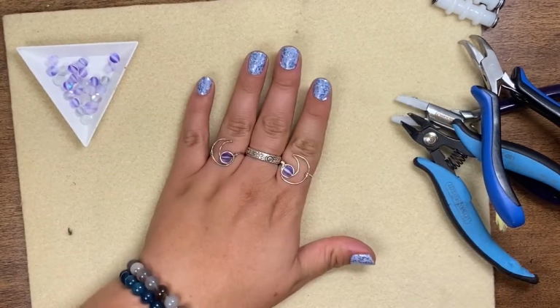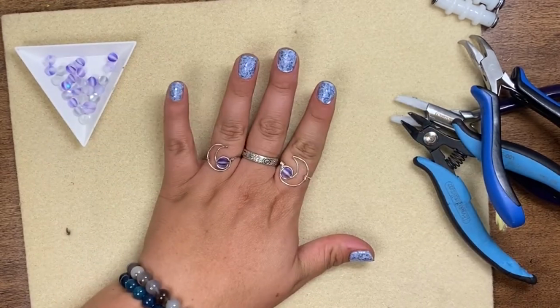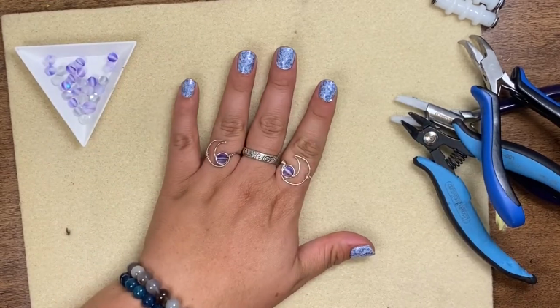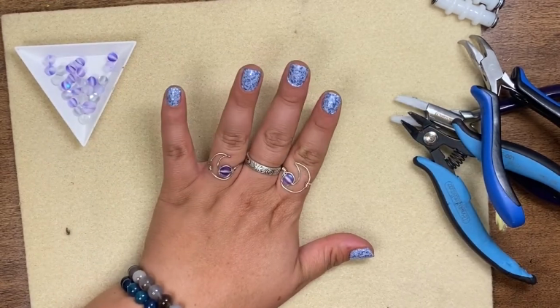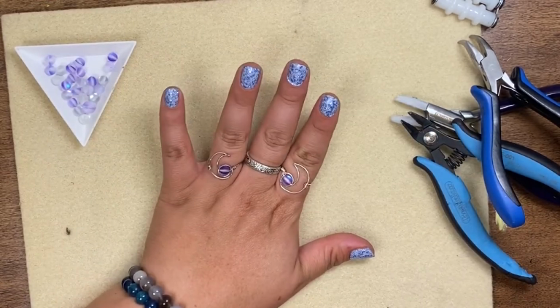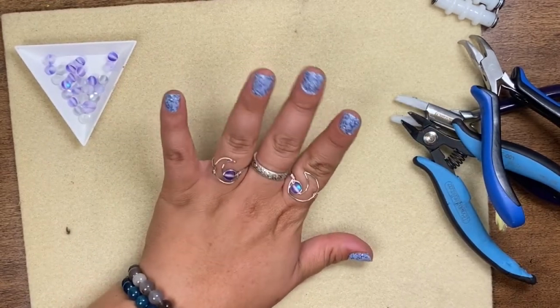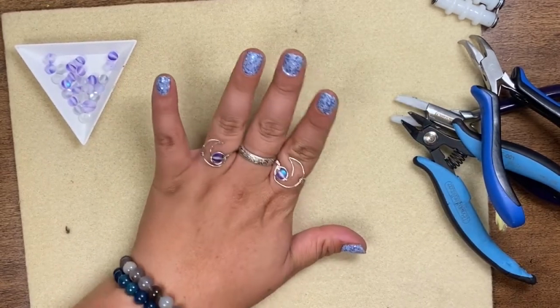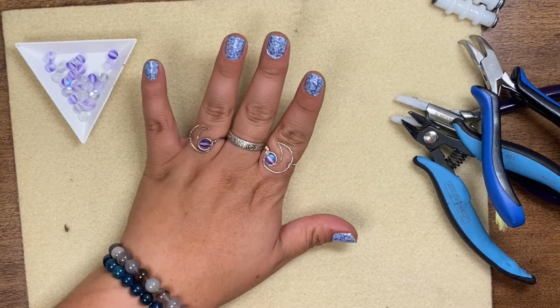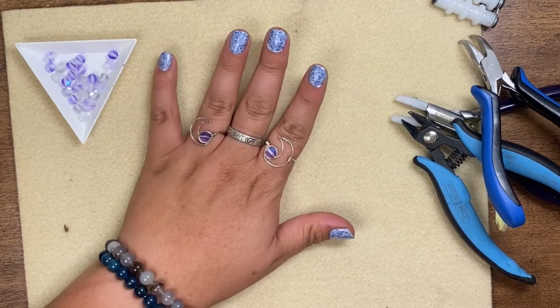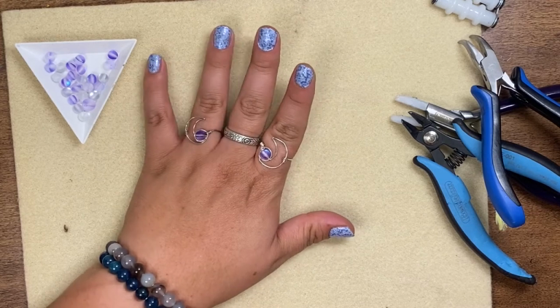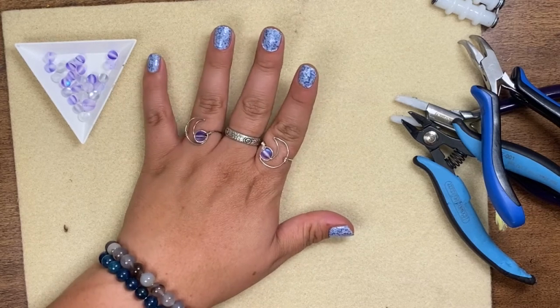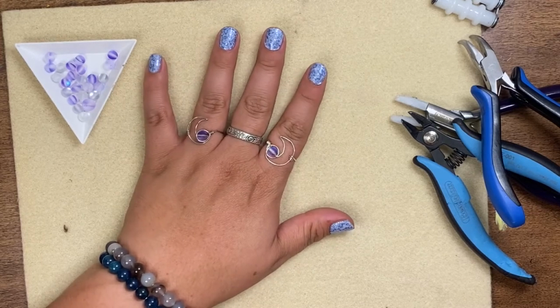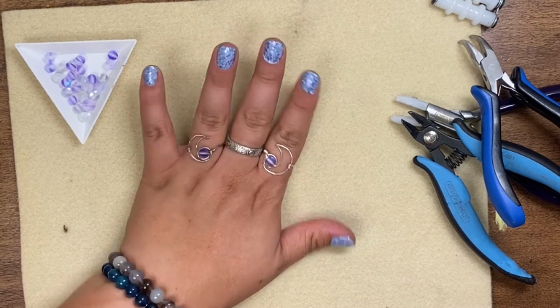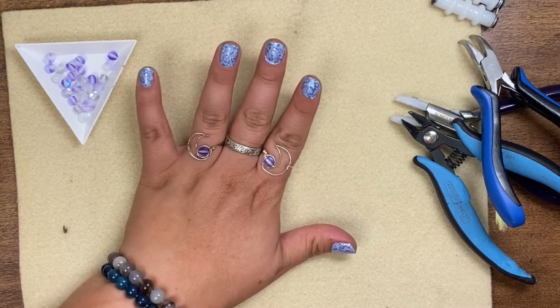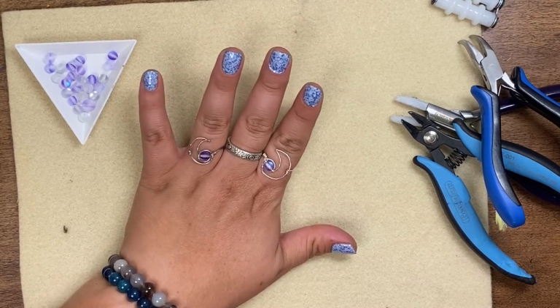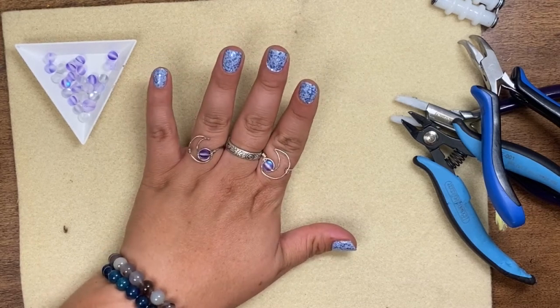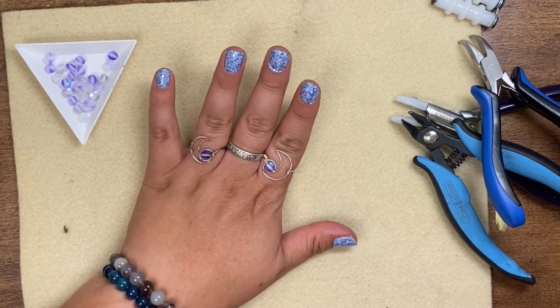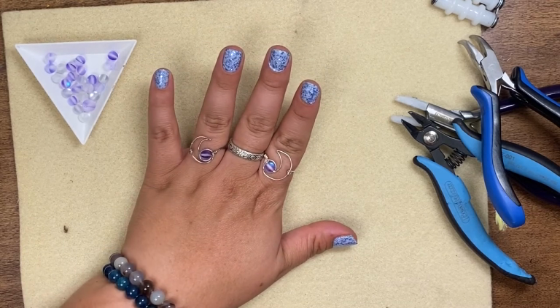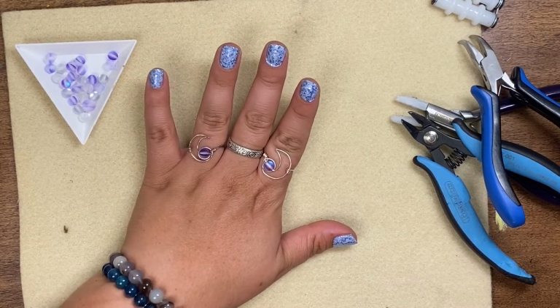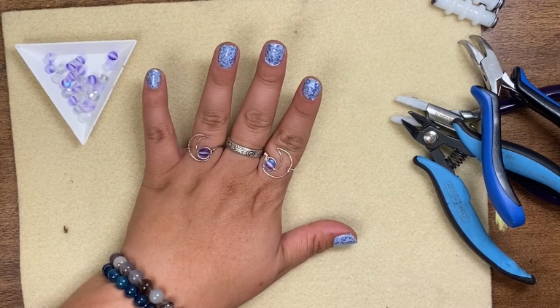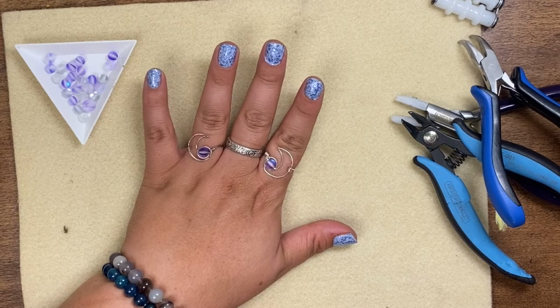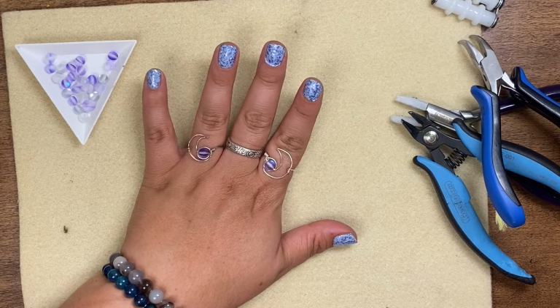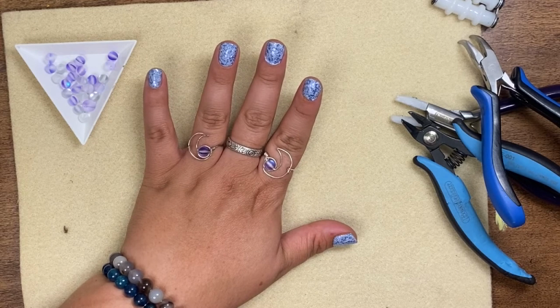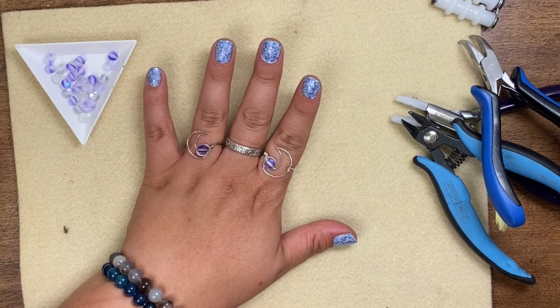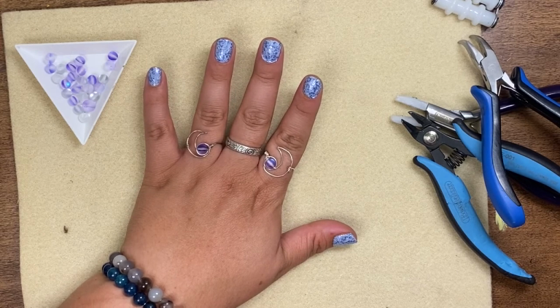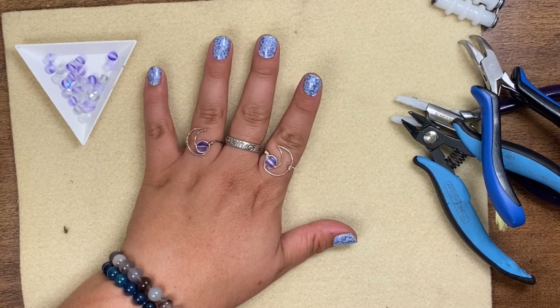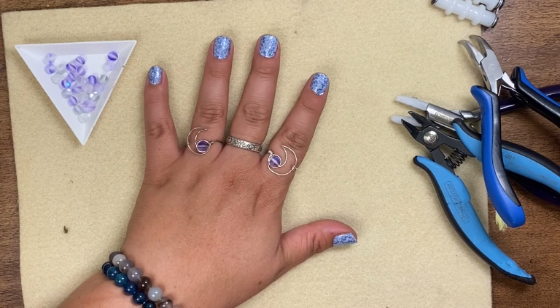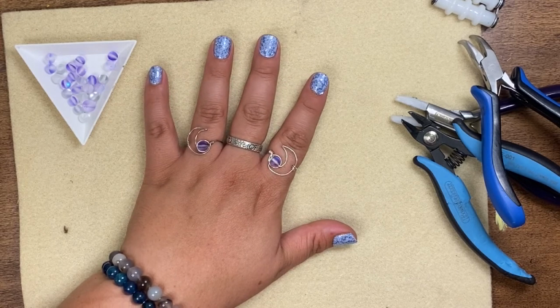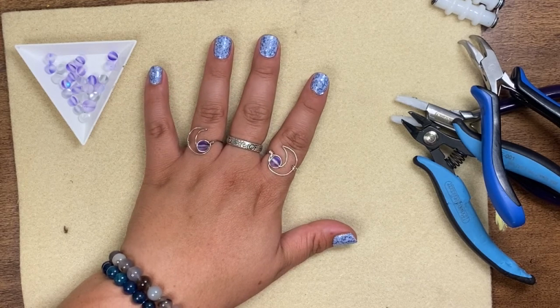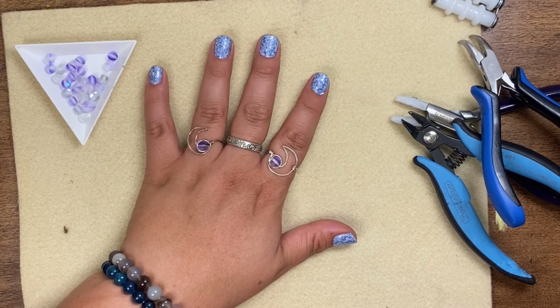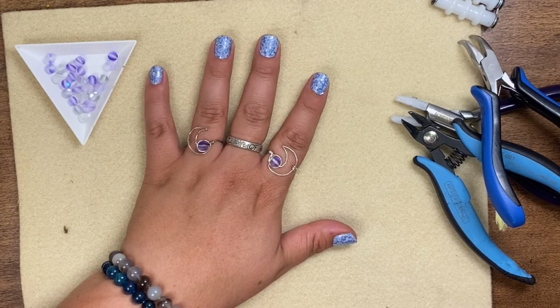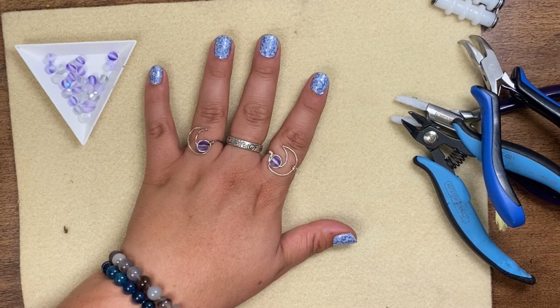And there you have it! You're never going to have two crescents the same, but I love it — they make them so unique and they're just super eye-catching. Thank you for following me, you guys, and happy crafting!